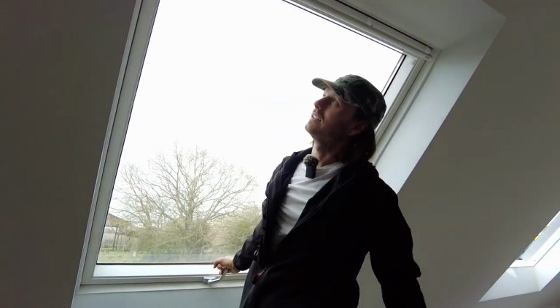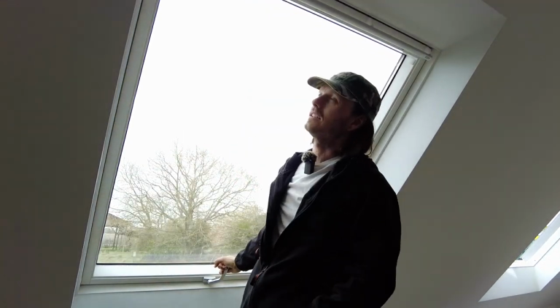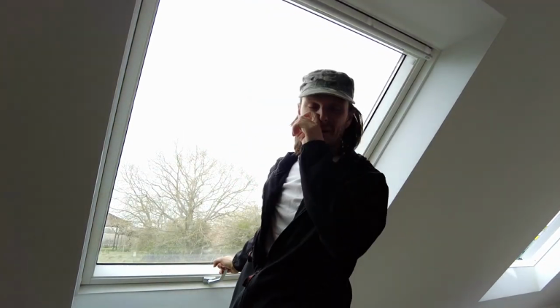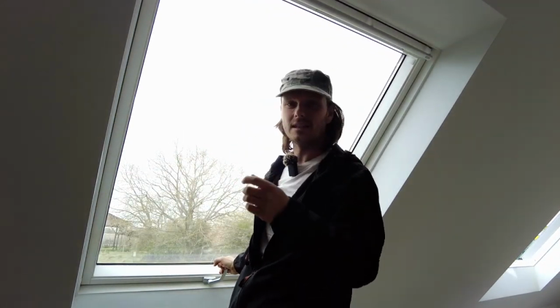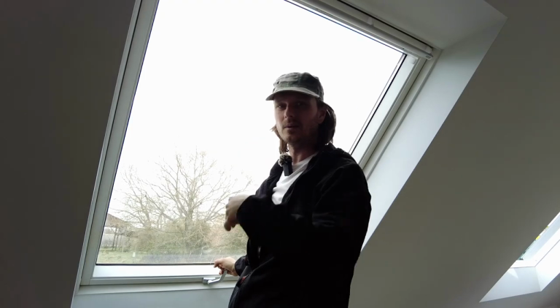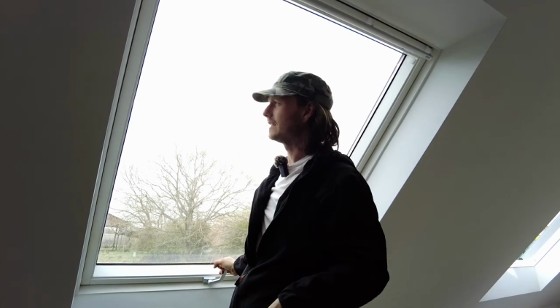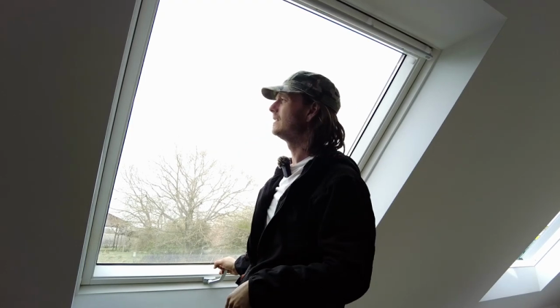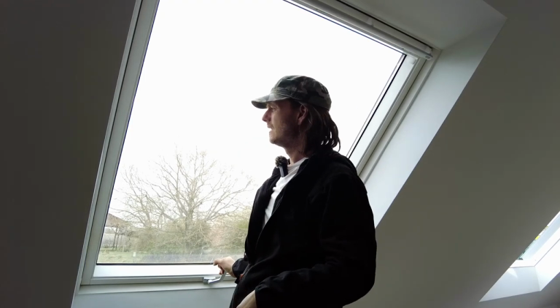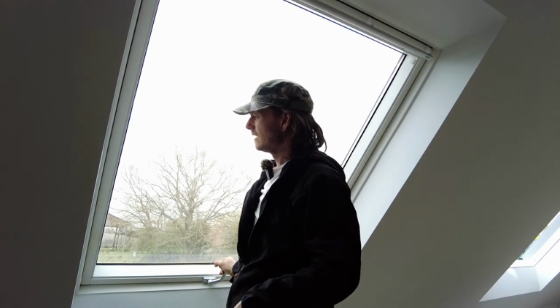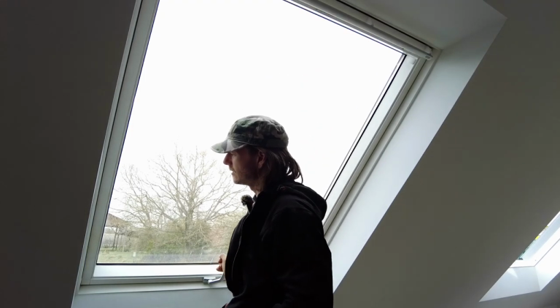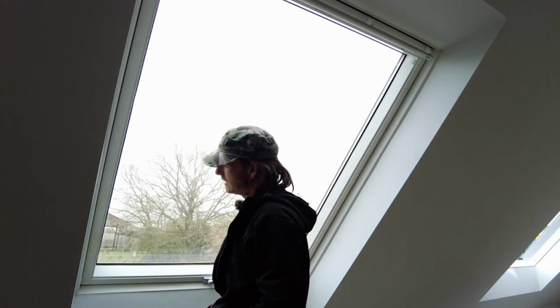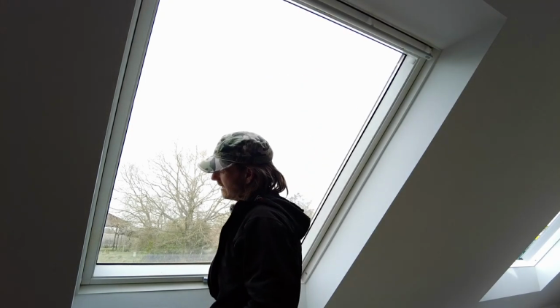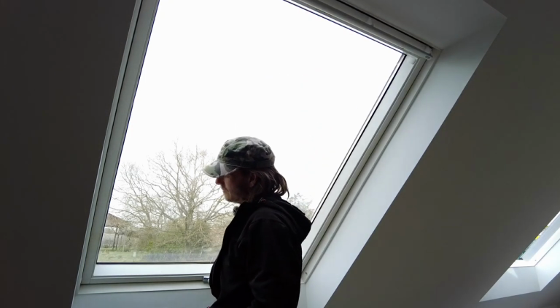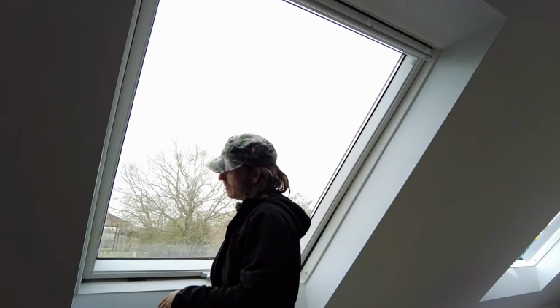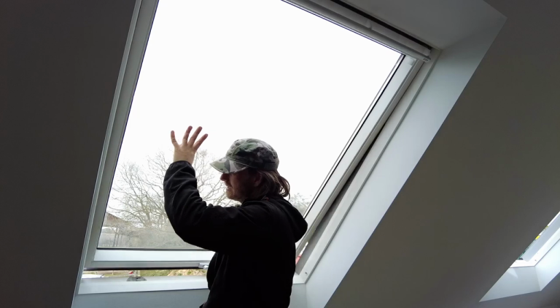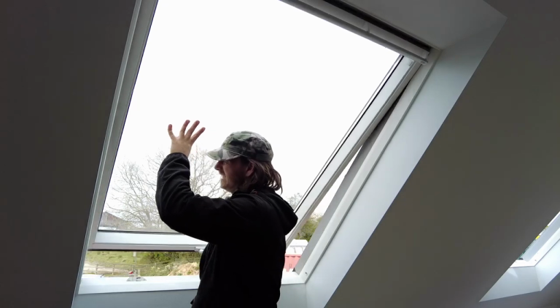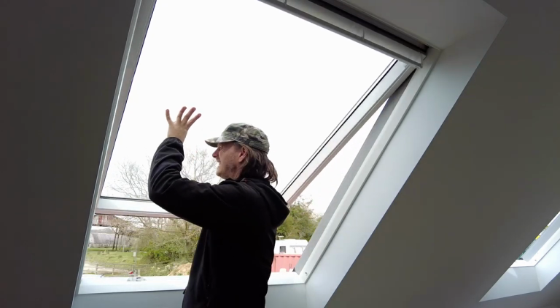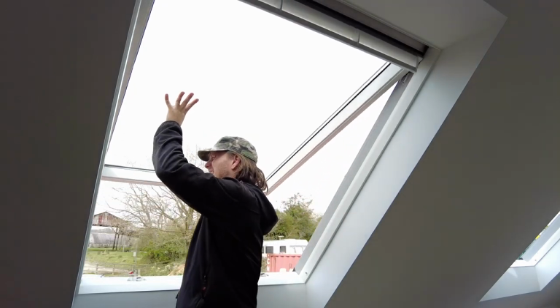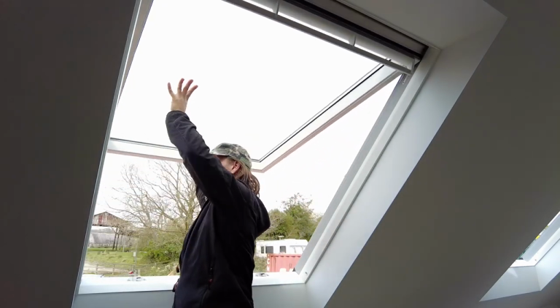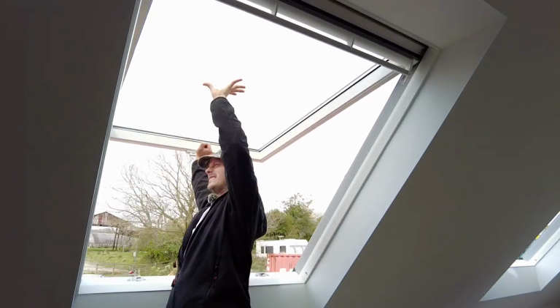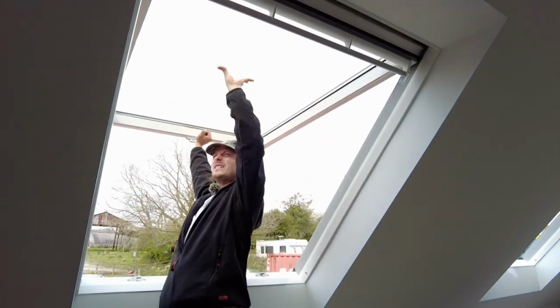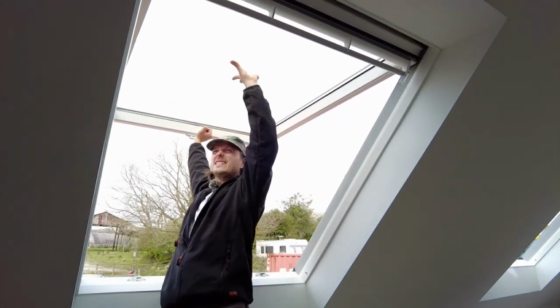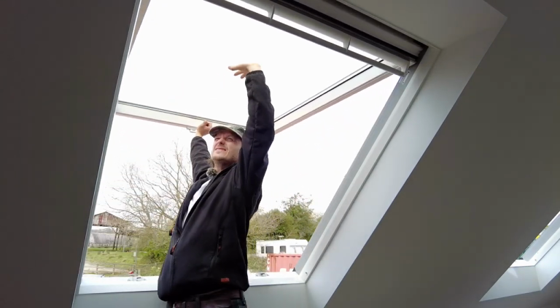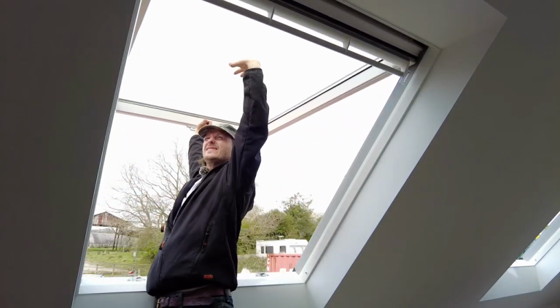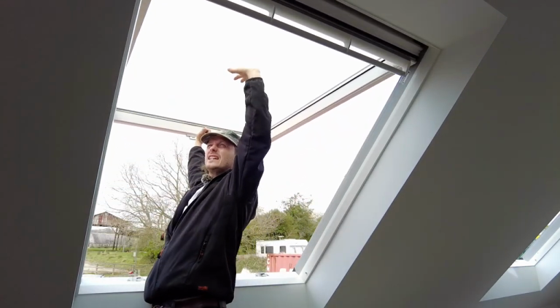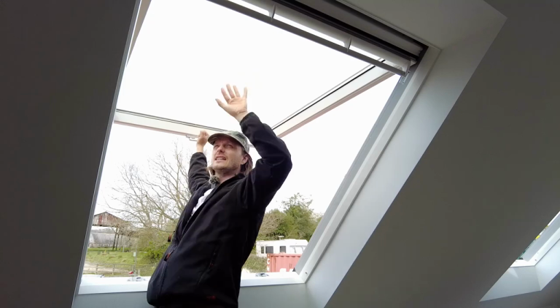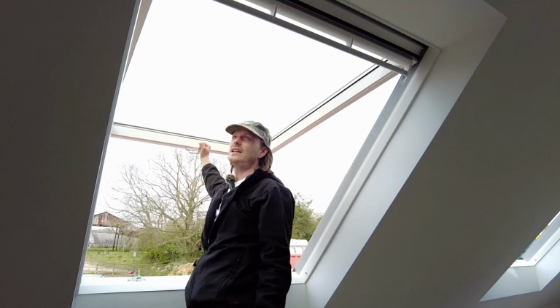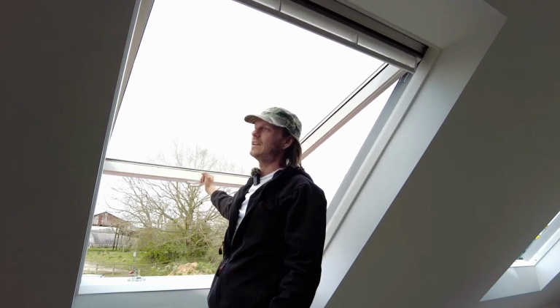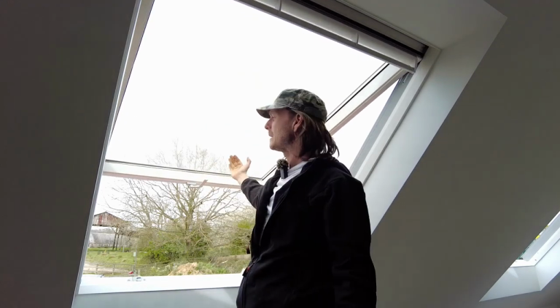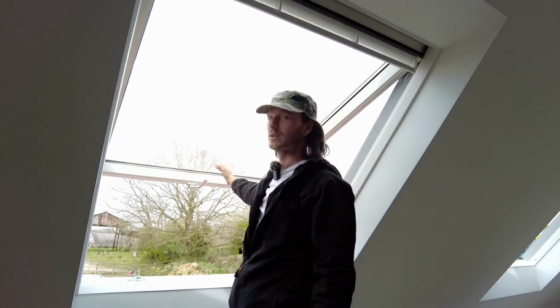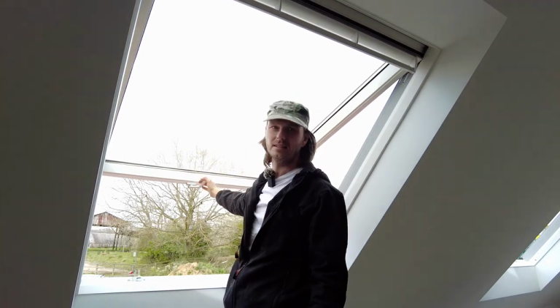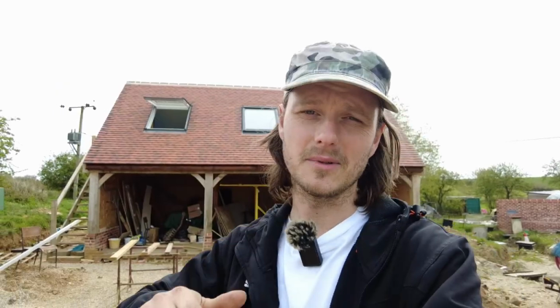And you can obviously take the window out now — that's all good. And then to put it back in, lift it up all the way to the top, and it clicks in, and then it's back on the springs.